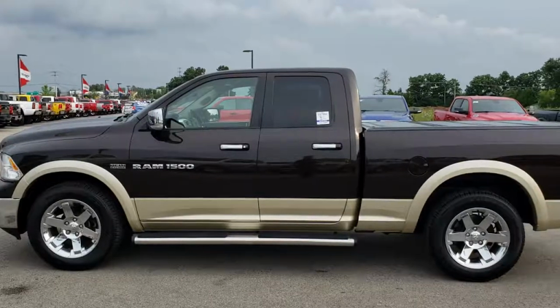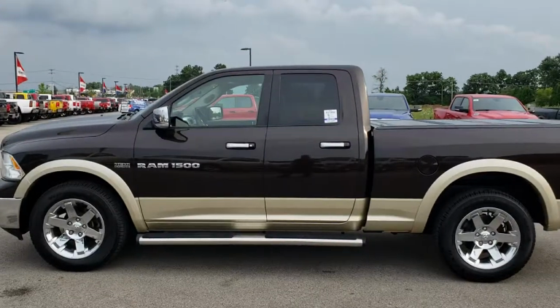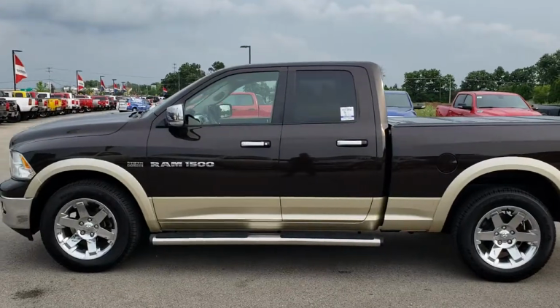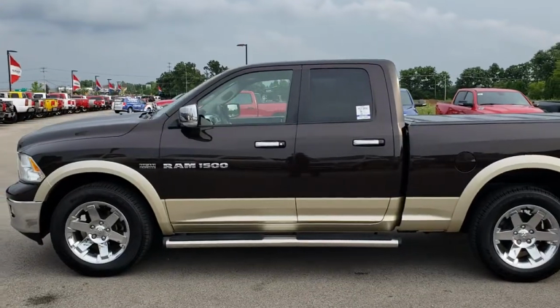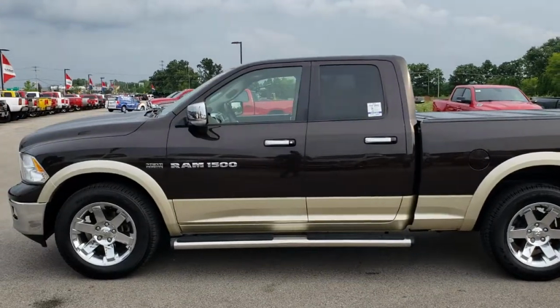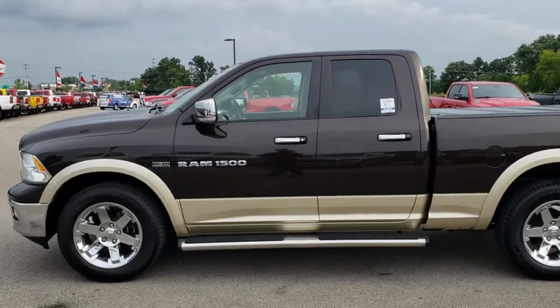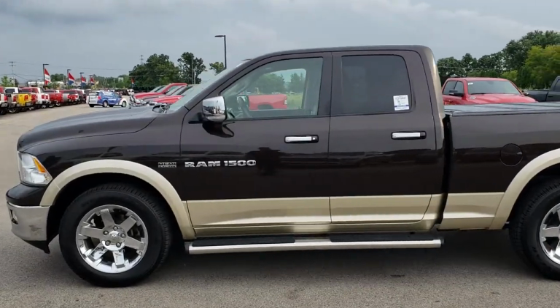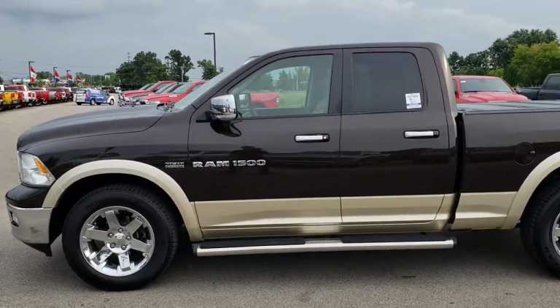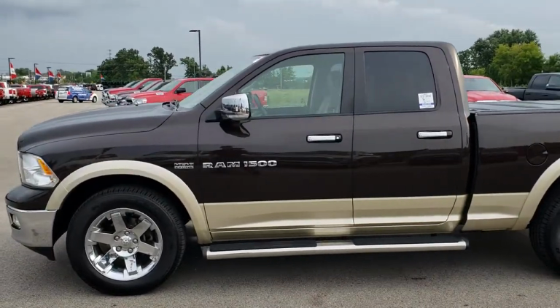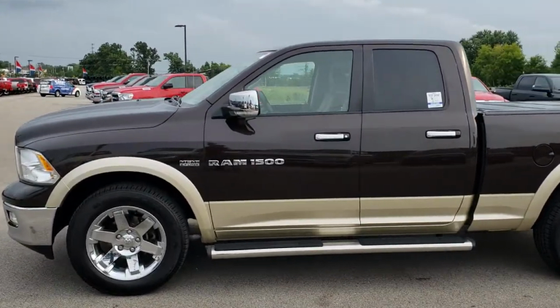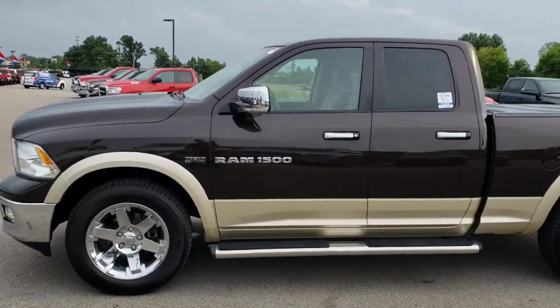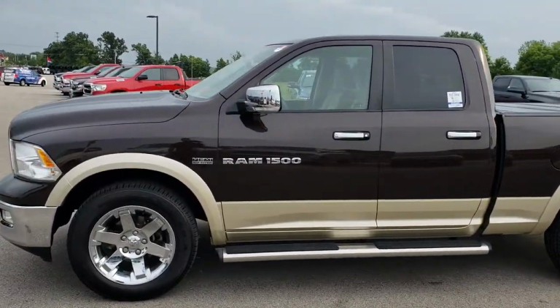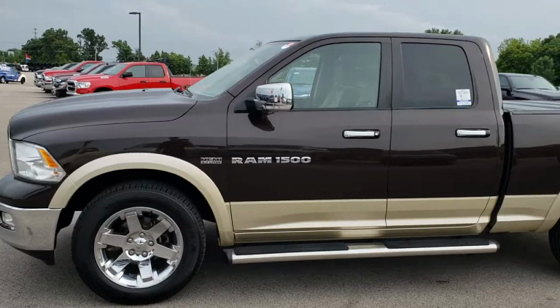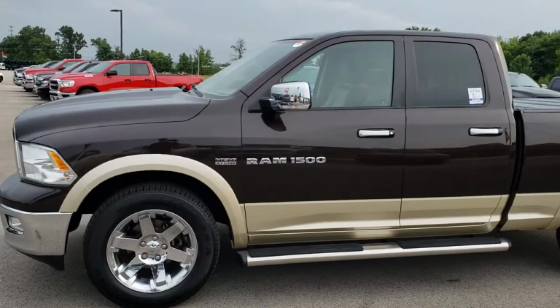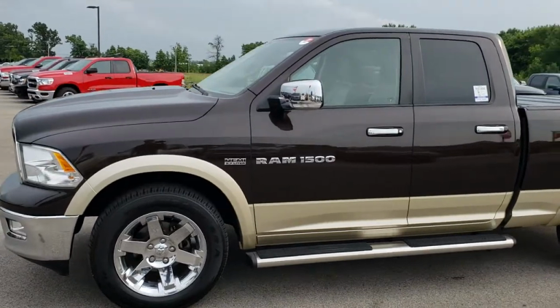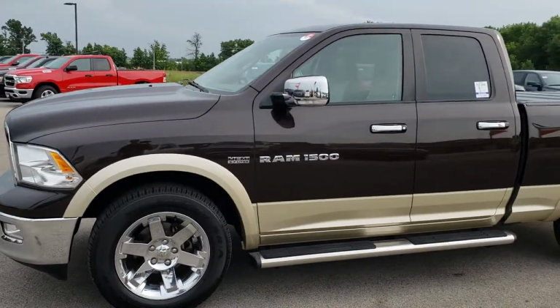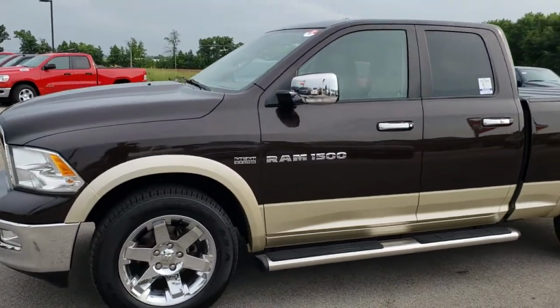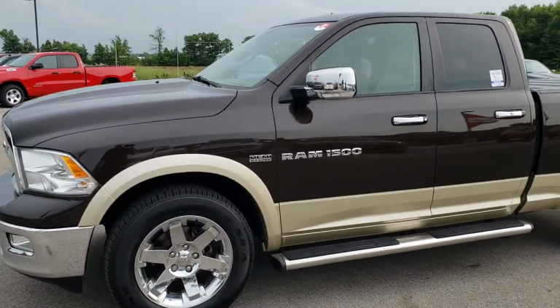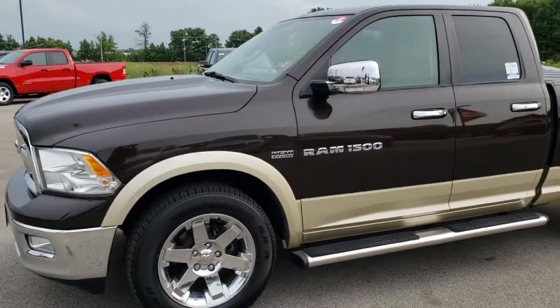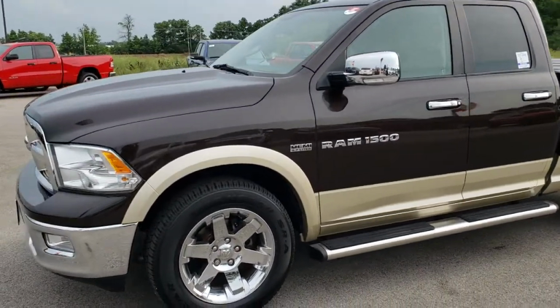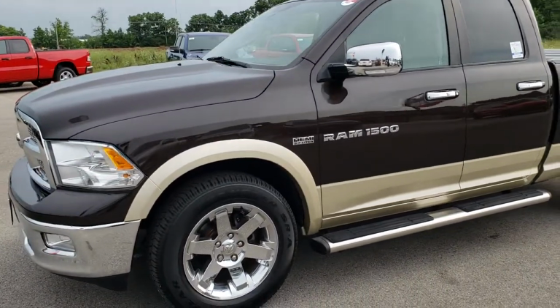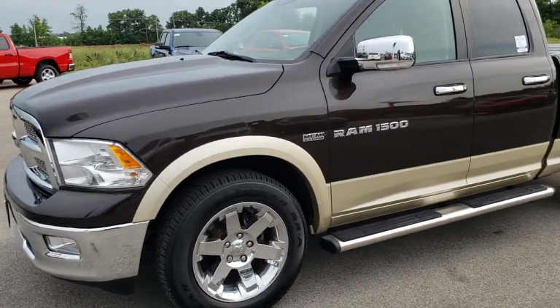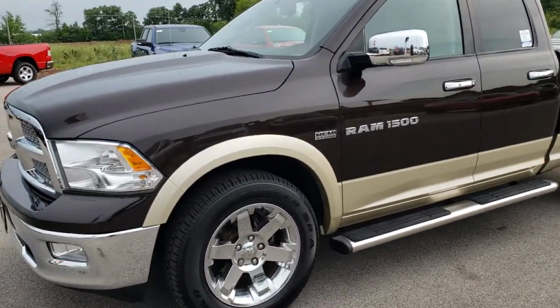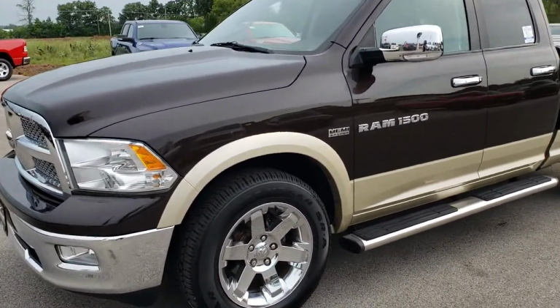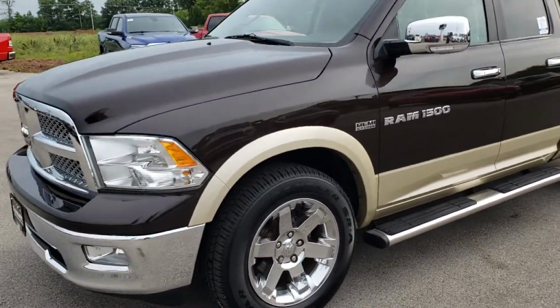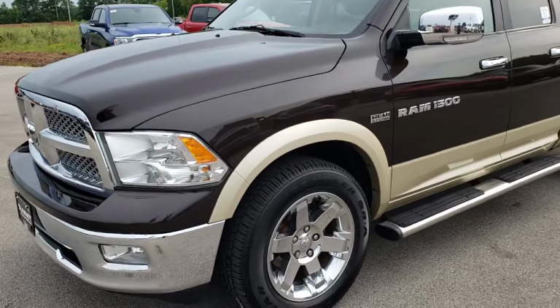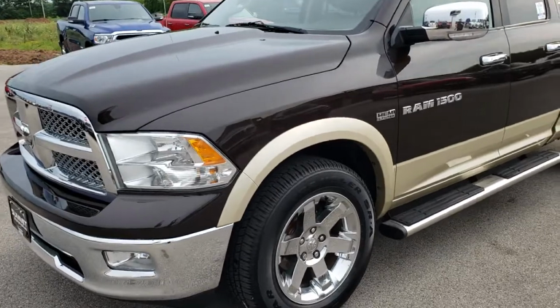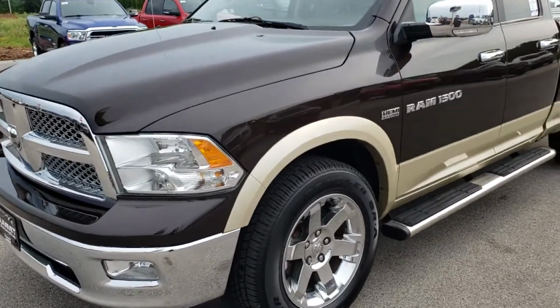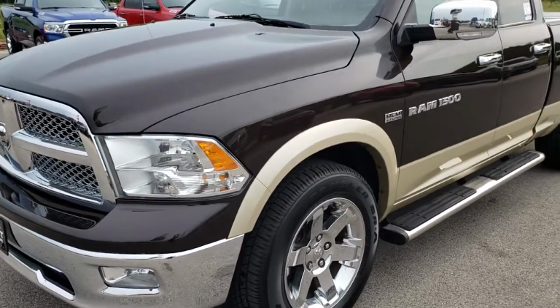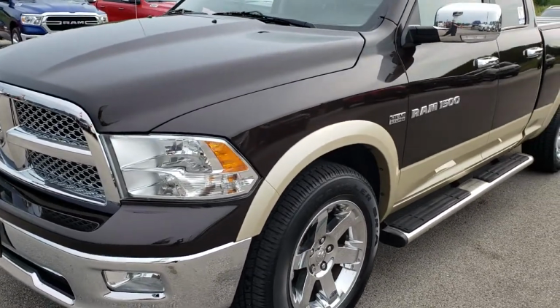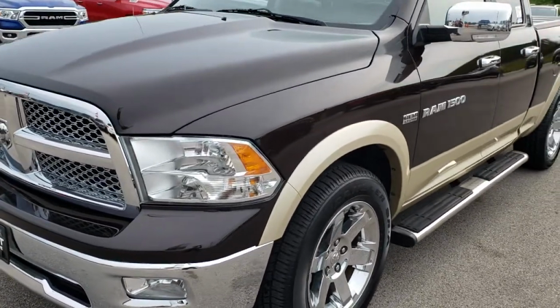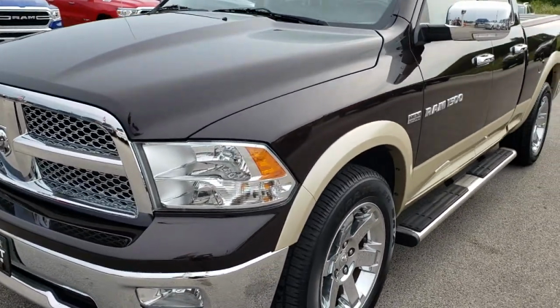This is stock number AT313A. We are here at Summit Automotive in Fond du Lac, Wisconsin — your new and used Ram headquarters. Remember, we are the guys with the trucks on 41.